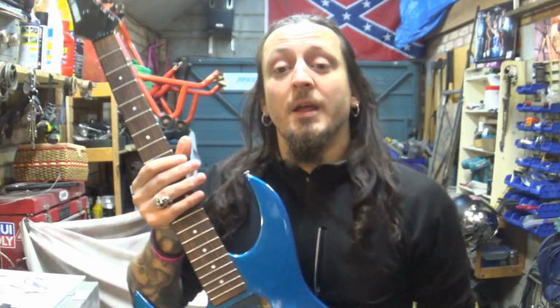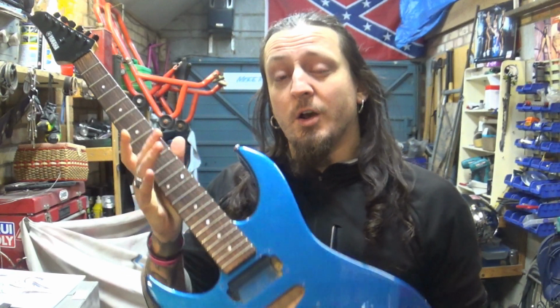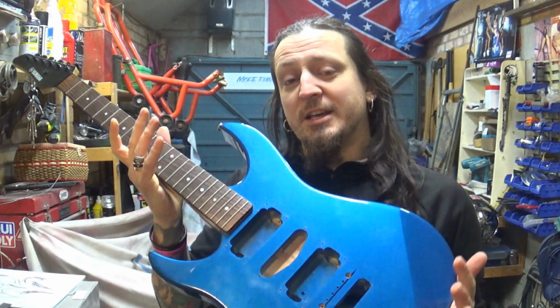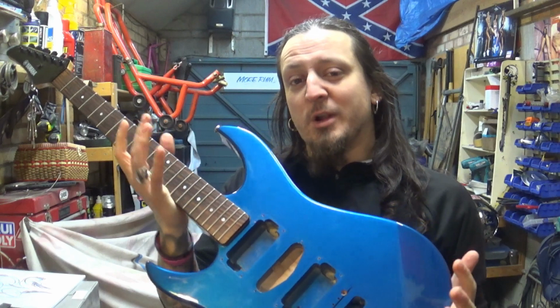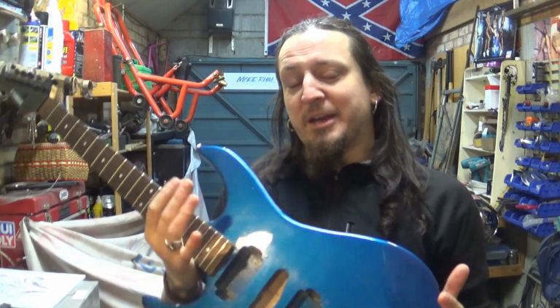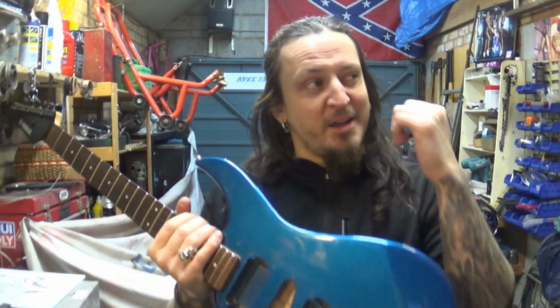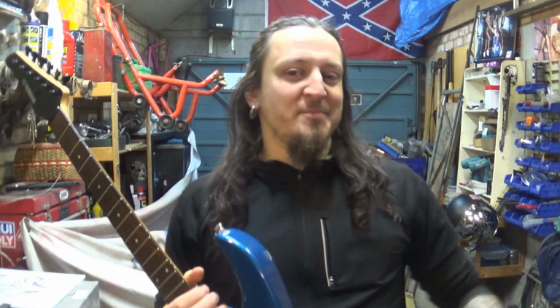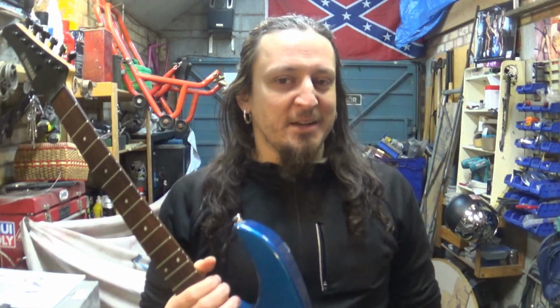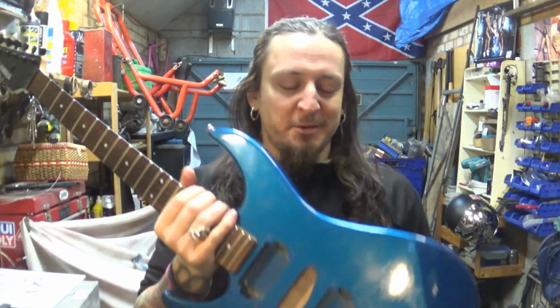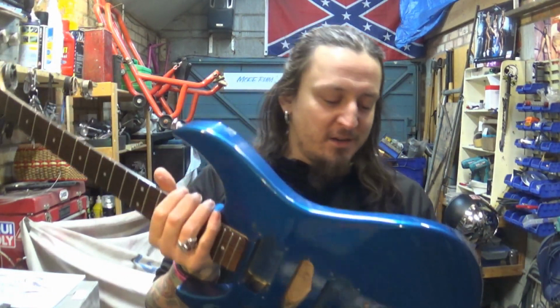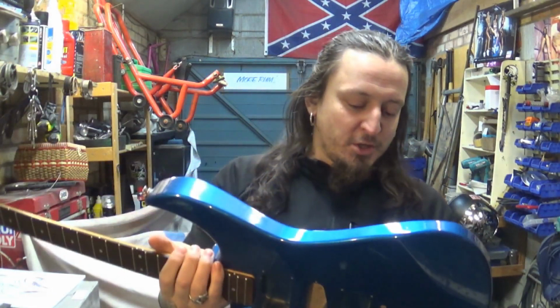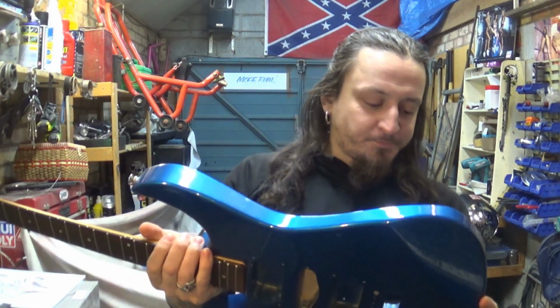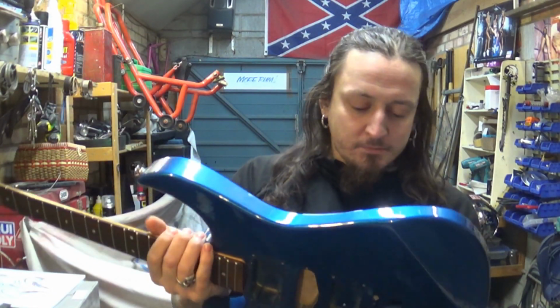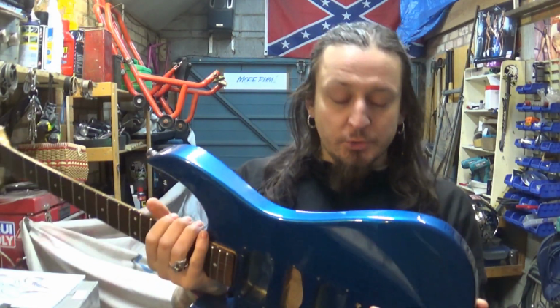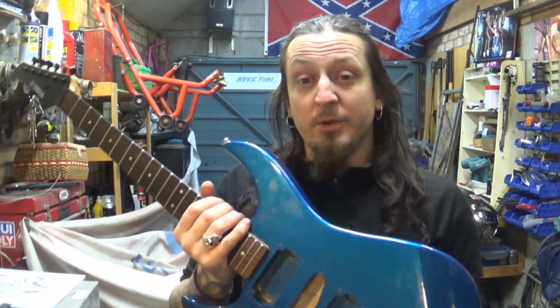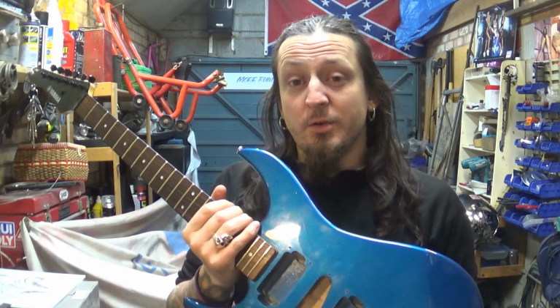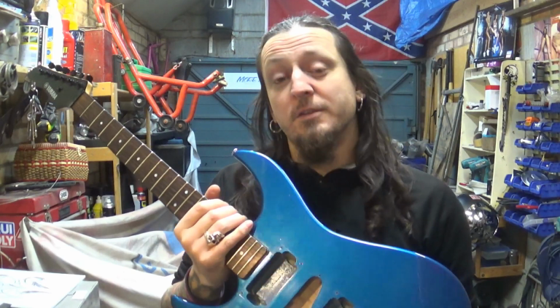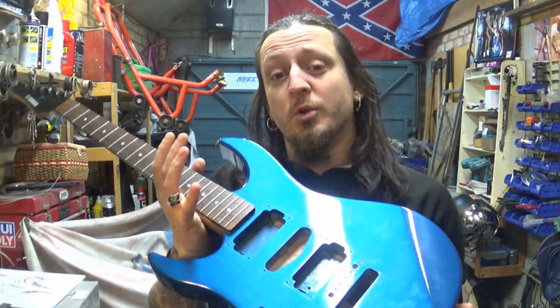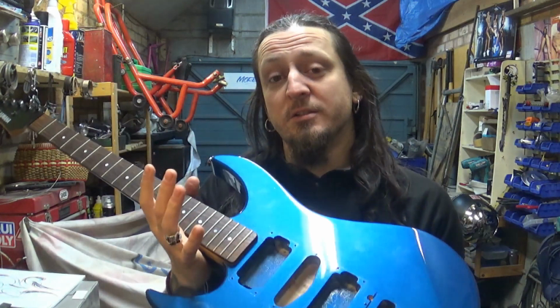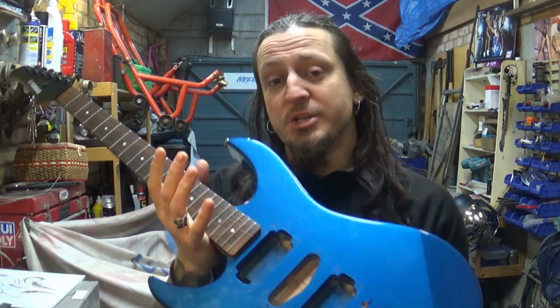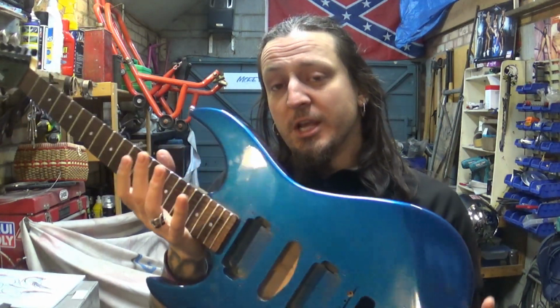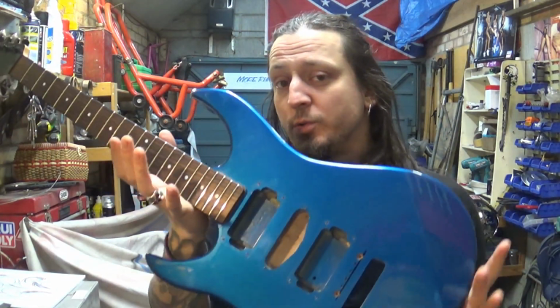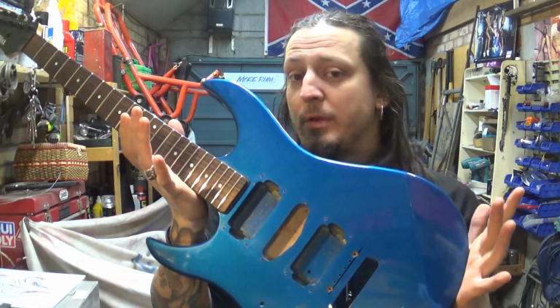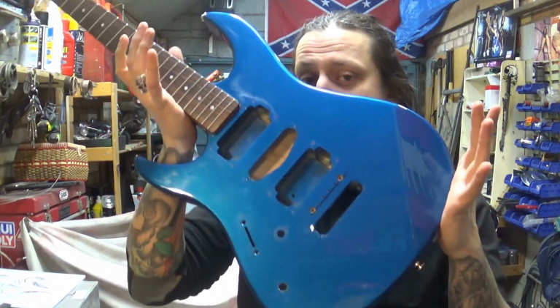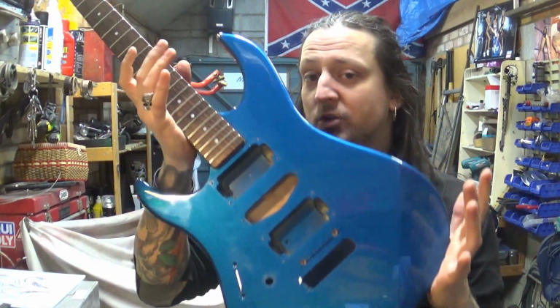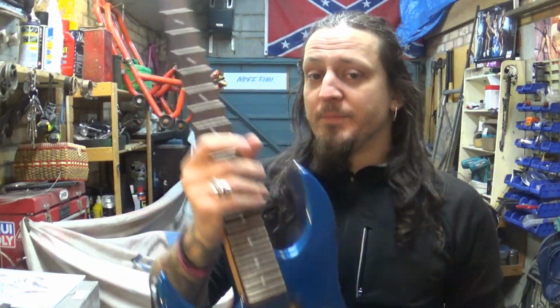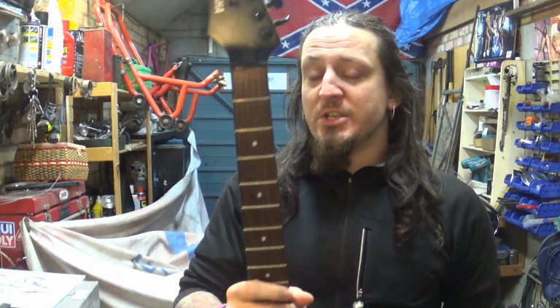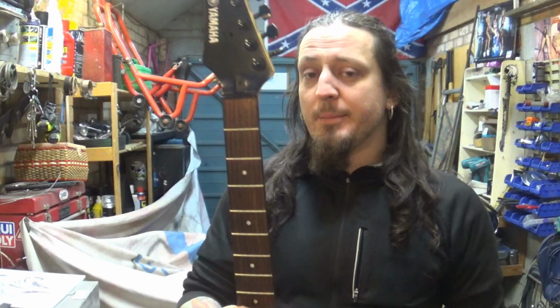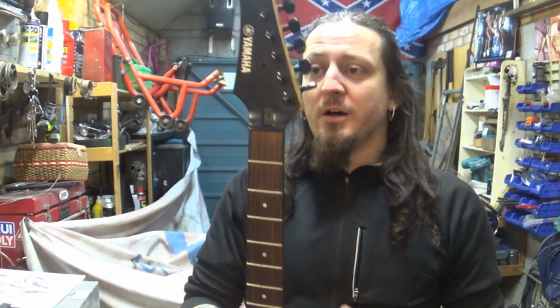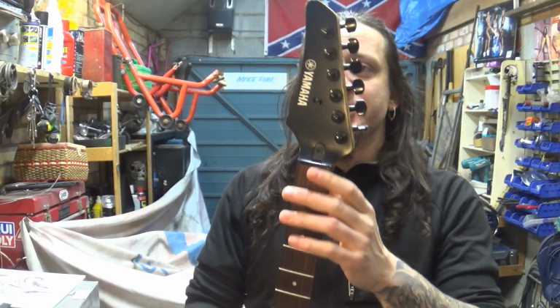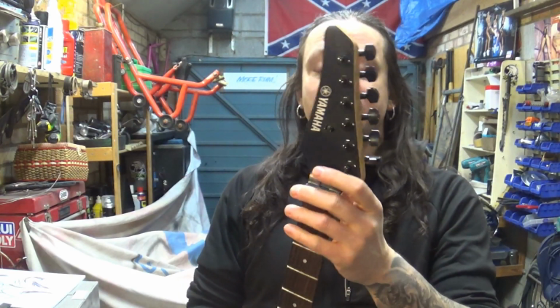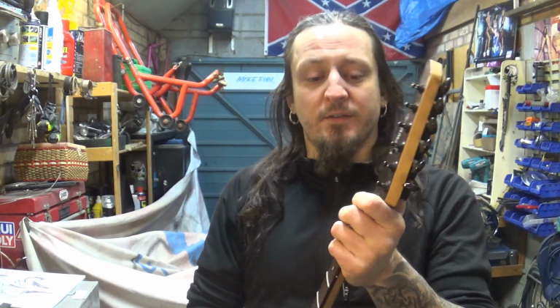Hello and welcome back to my little garage, to my little workshop. Today we're not doing anything to do with motorcycles for a change. Today we're painting a guitar — it's a Yamaha RGX 1200.